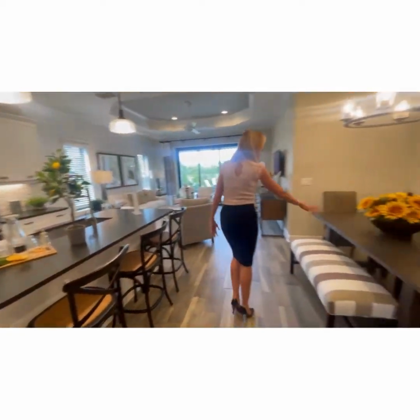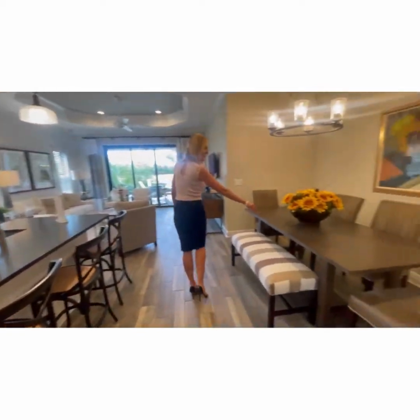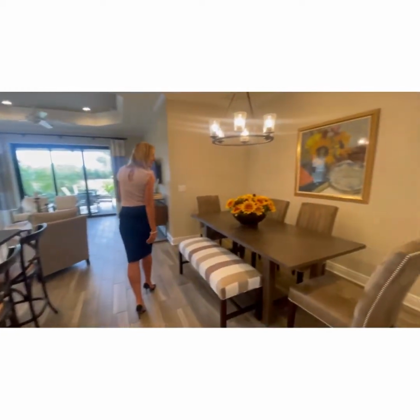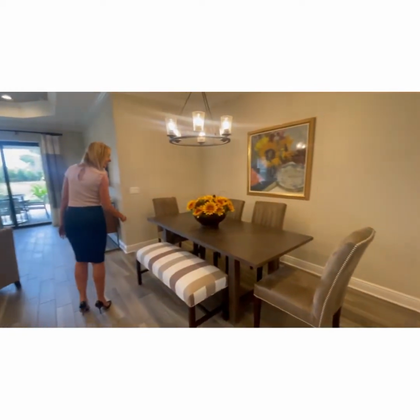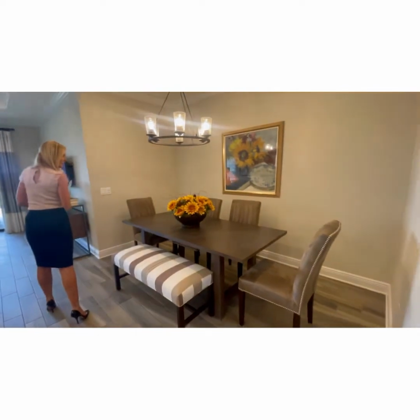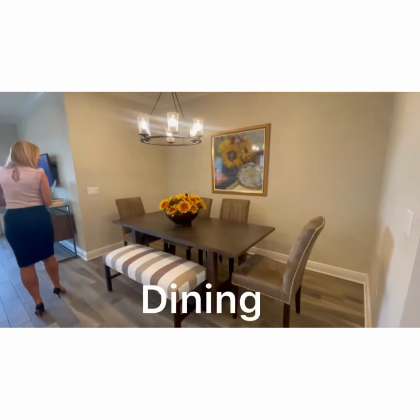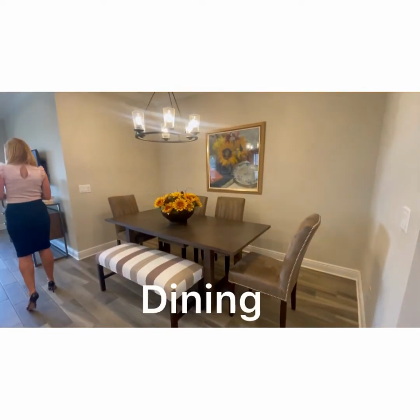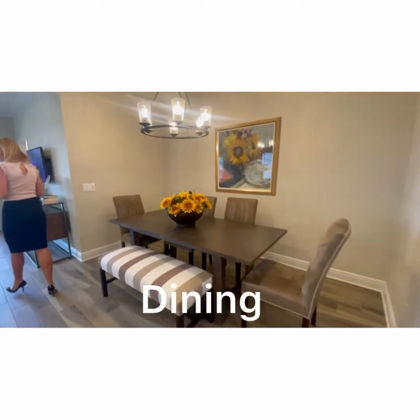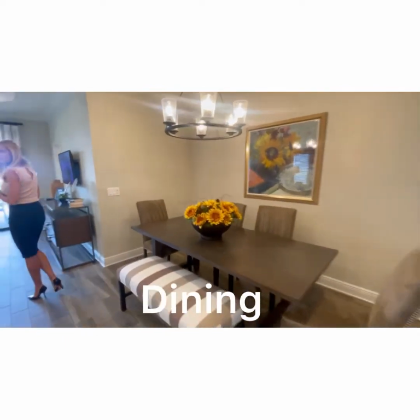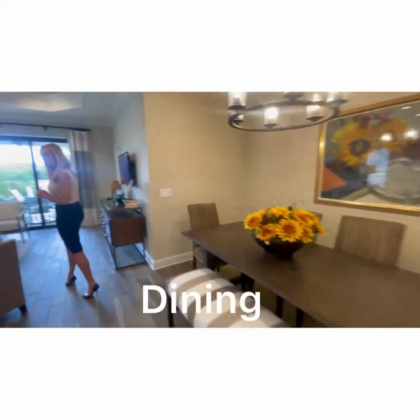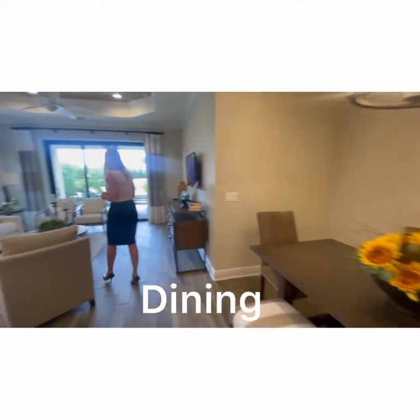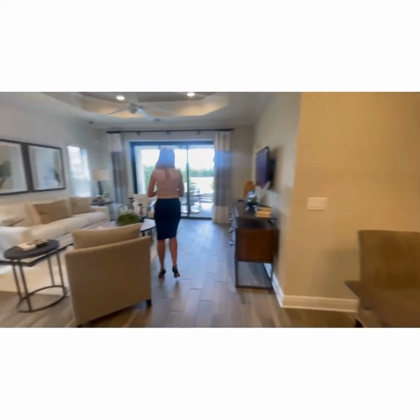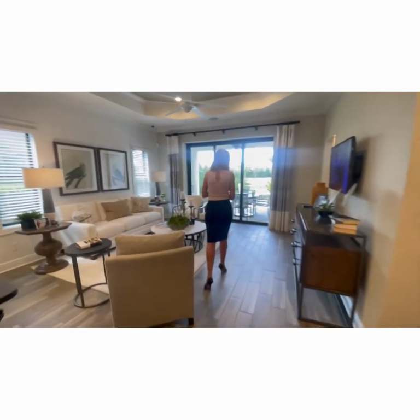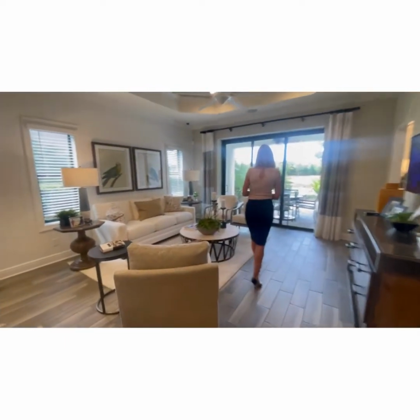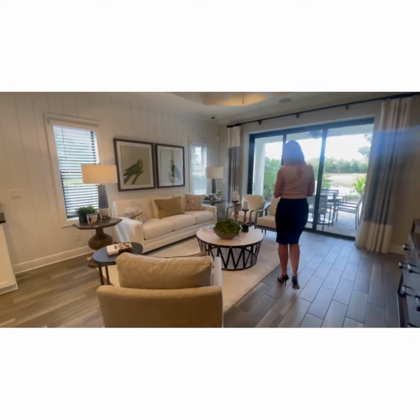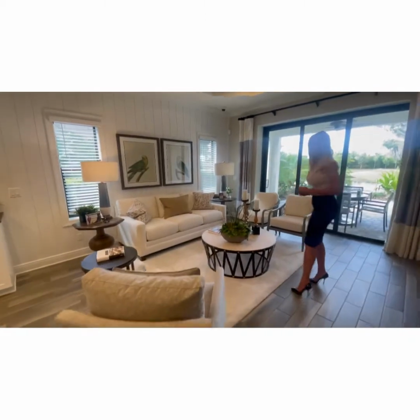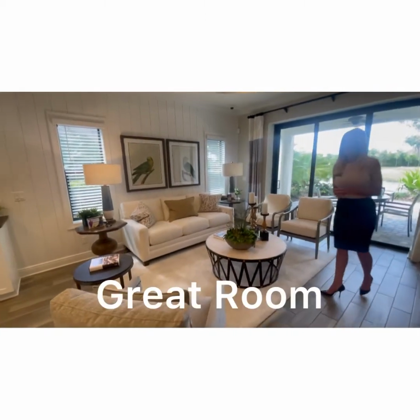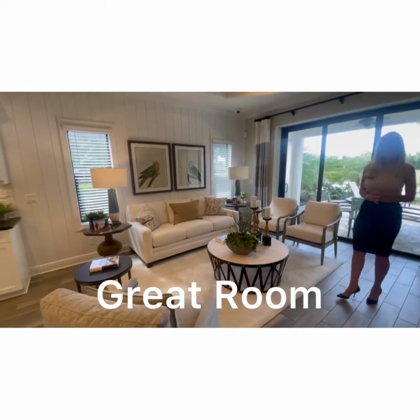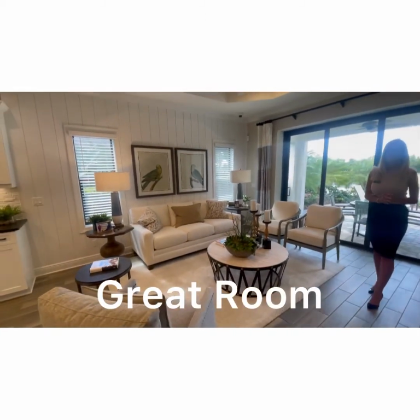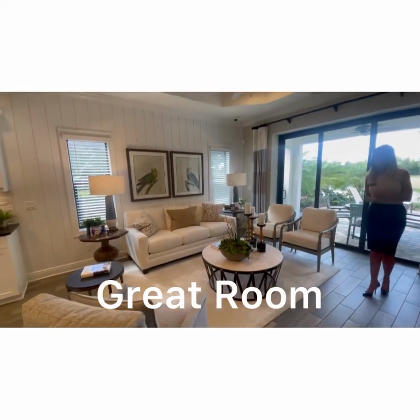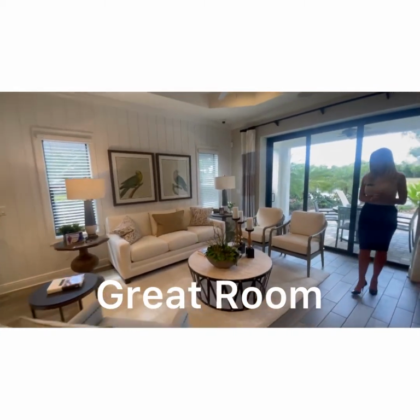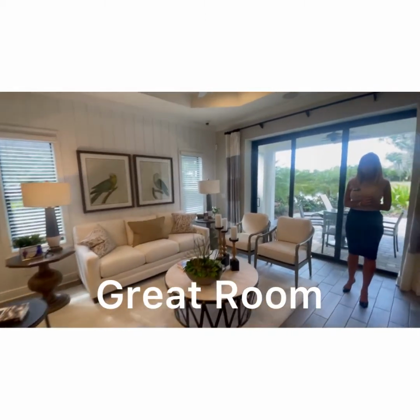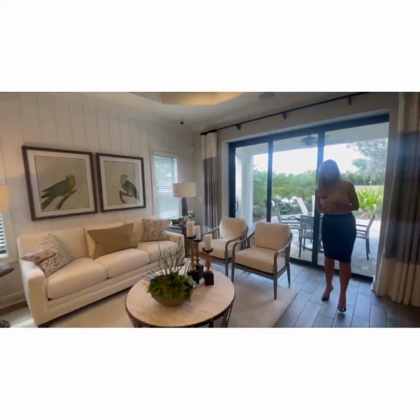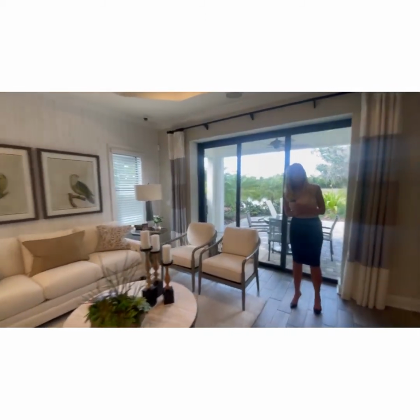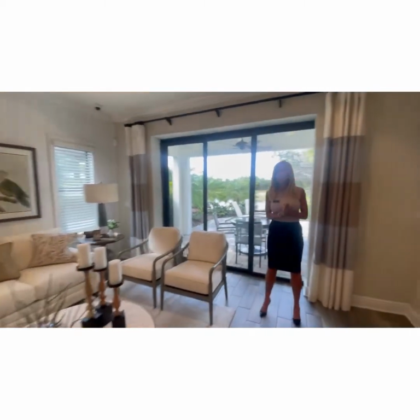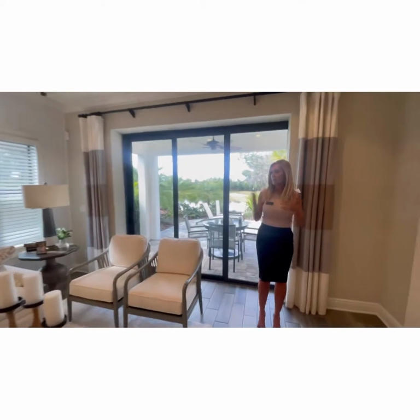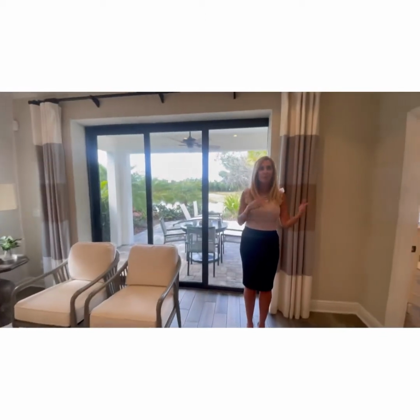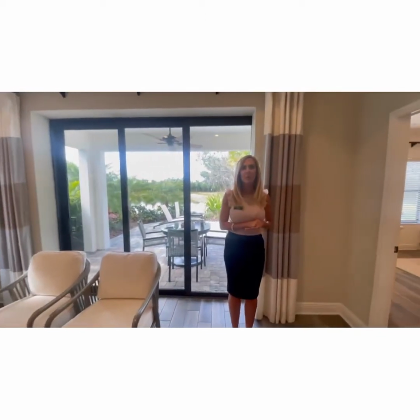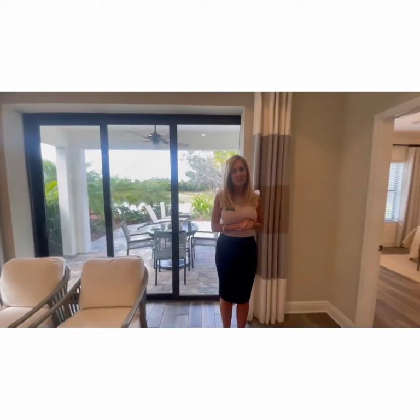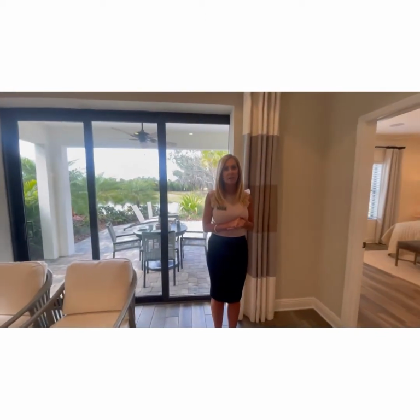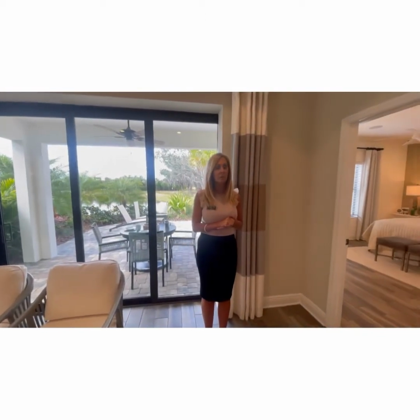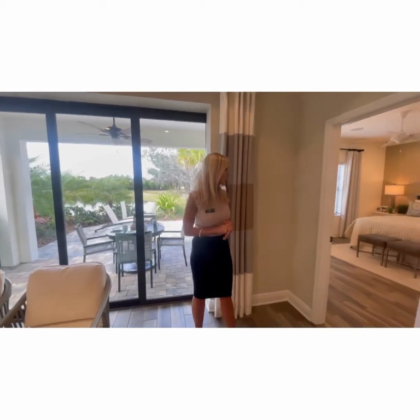We have a sitting area here — a little kitchen eating area — and this is a great room. It's perfect. This is perfect for a second home too, for people who are kind of back and forth from up north to down to Florida.